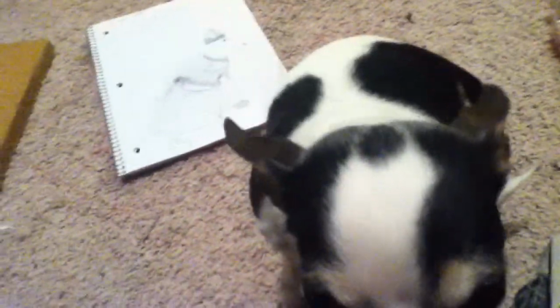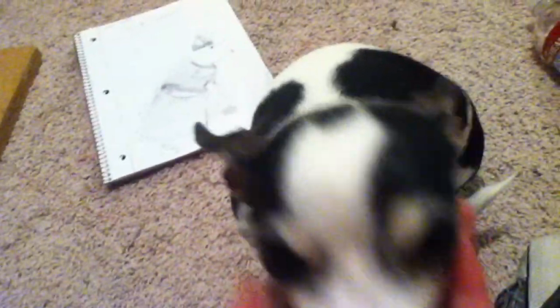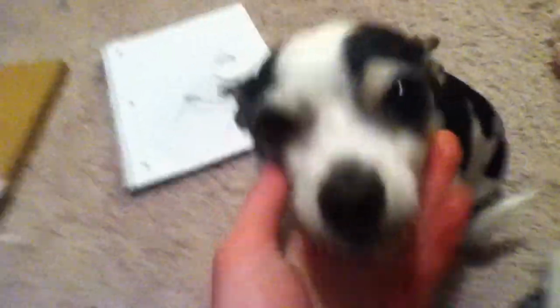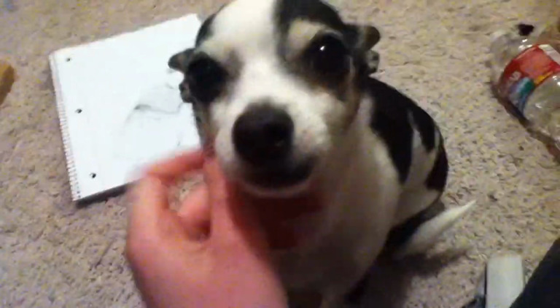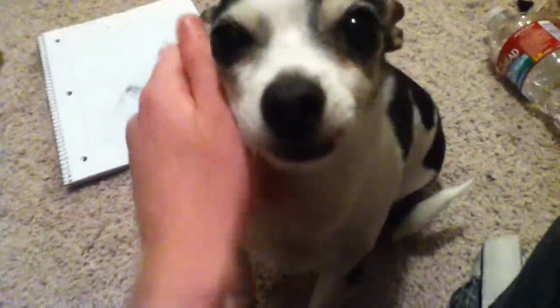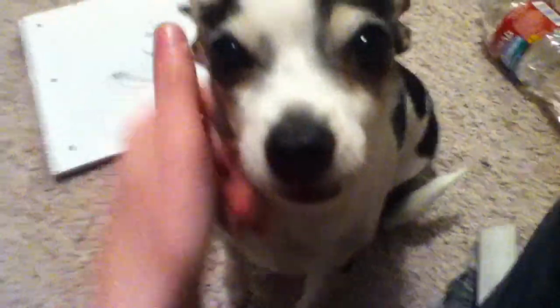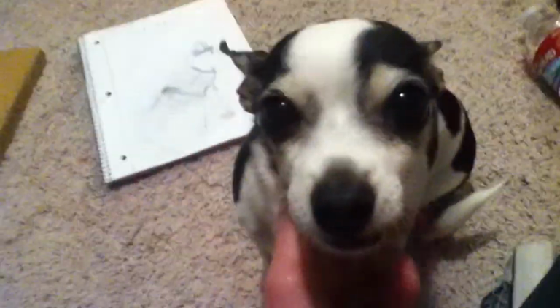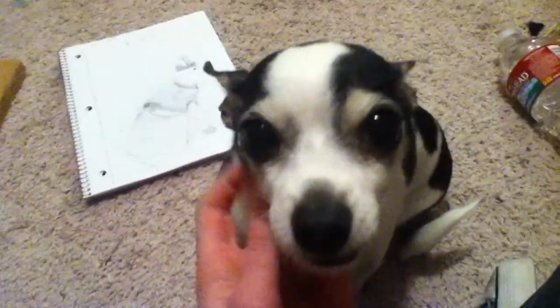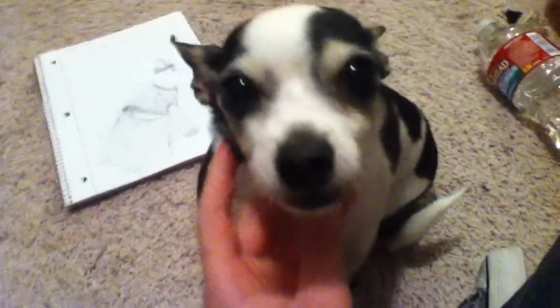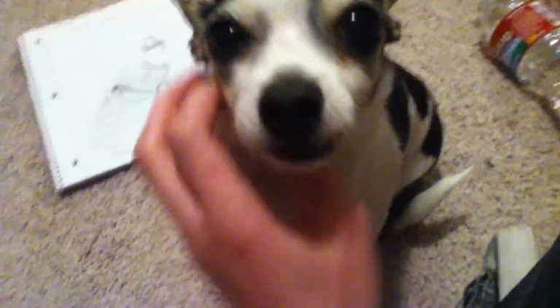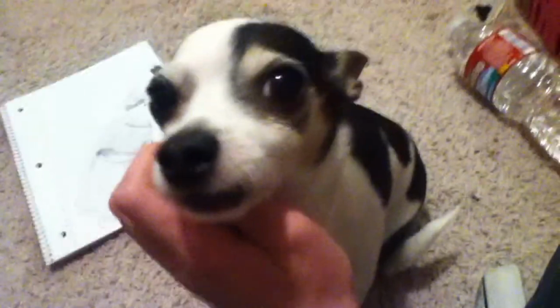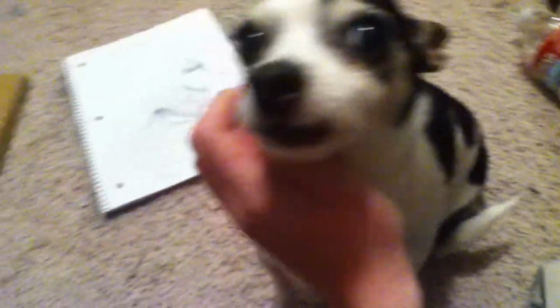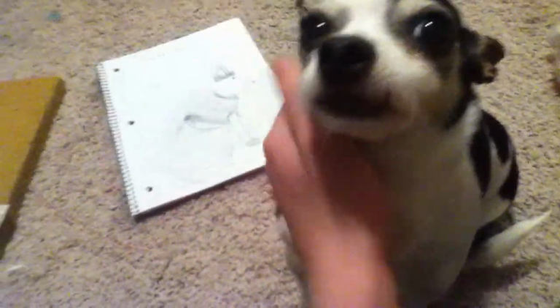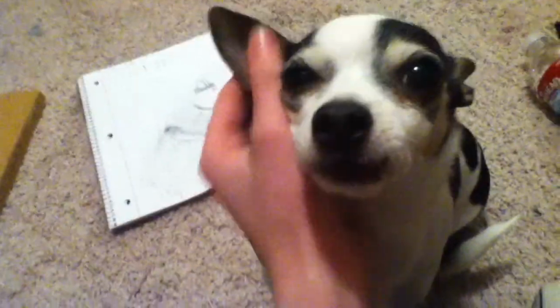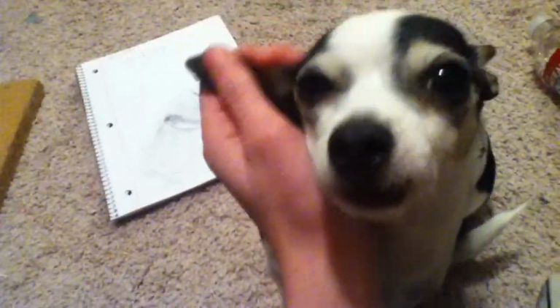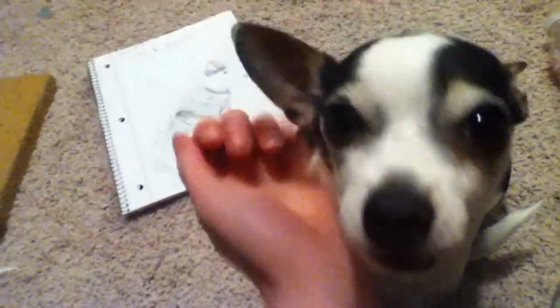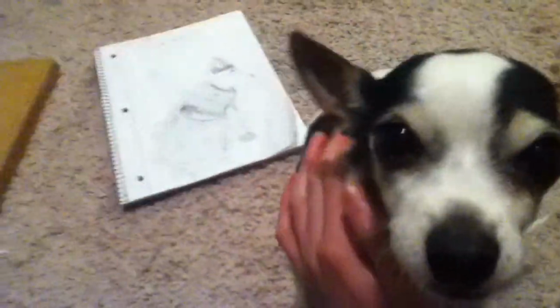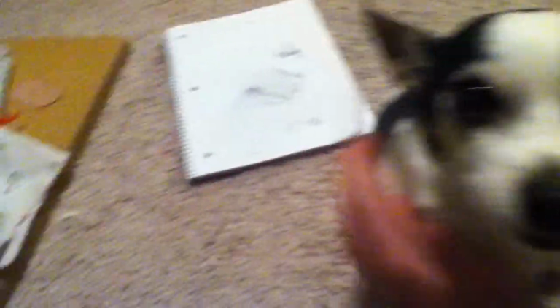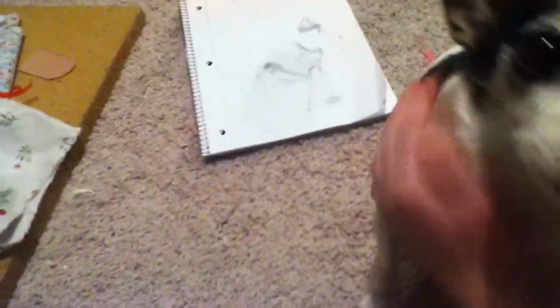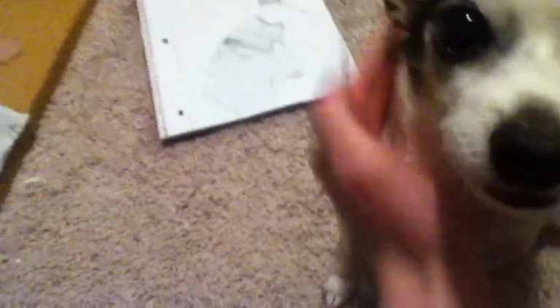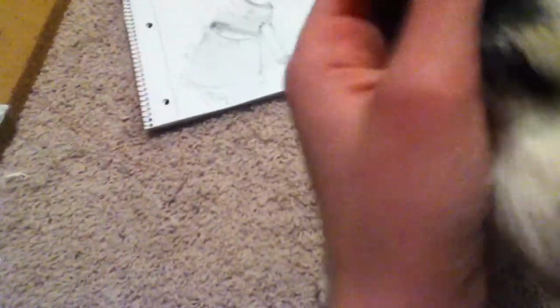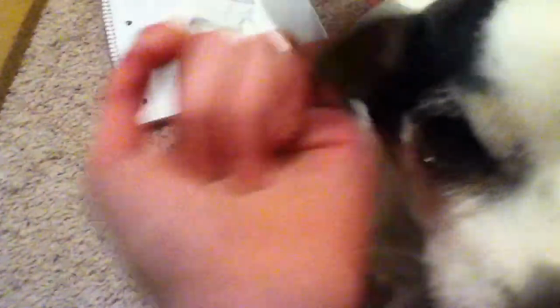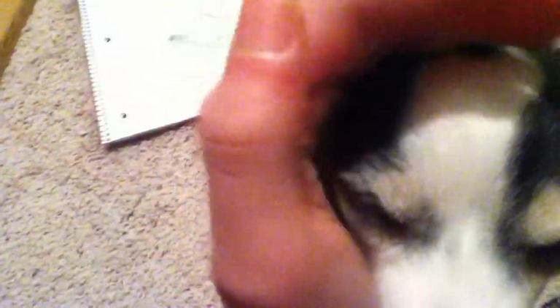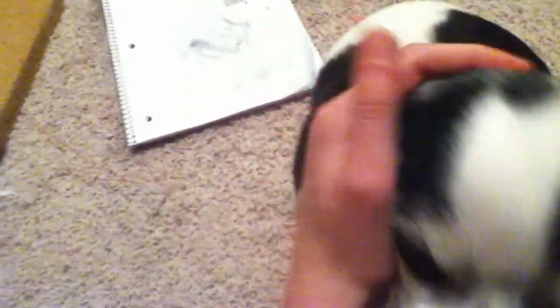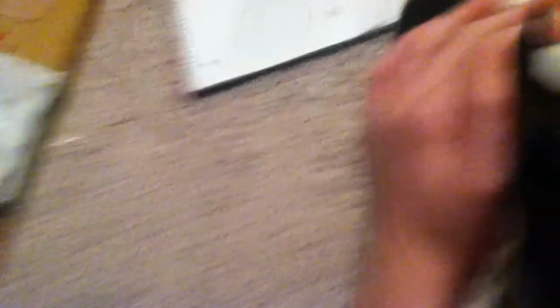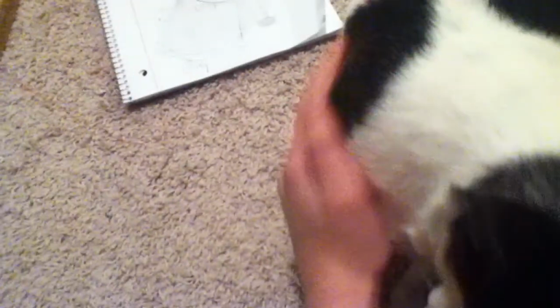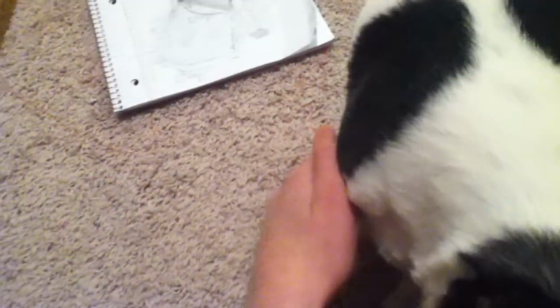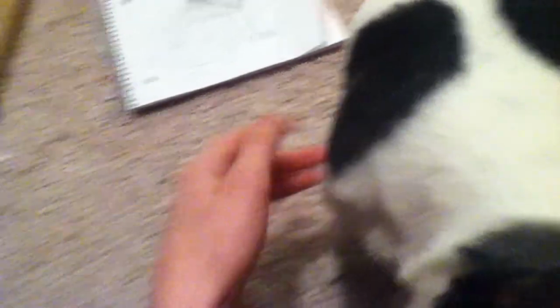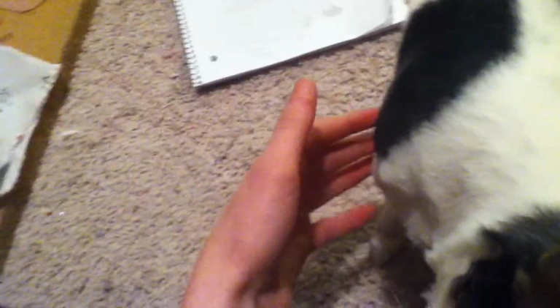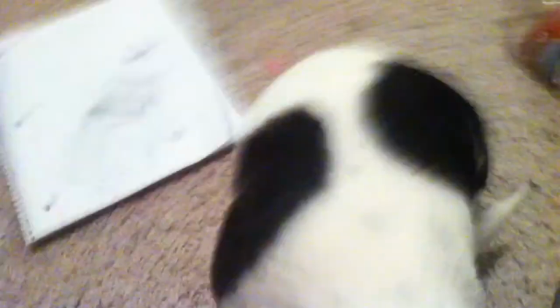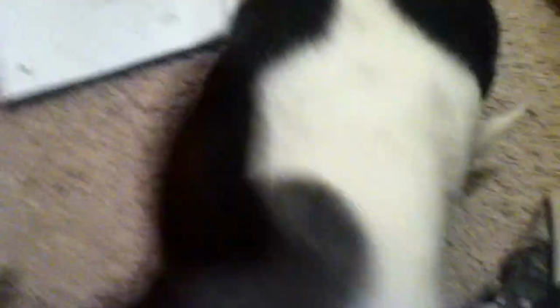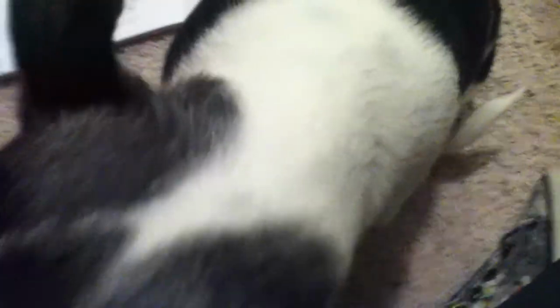Hey there, it's Aubrey, and I am here to teach you how to make a professional-looking dog dress.